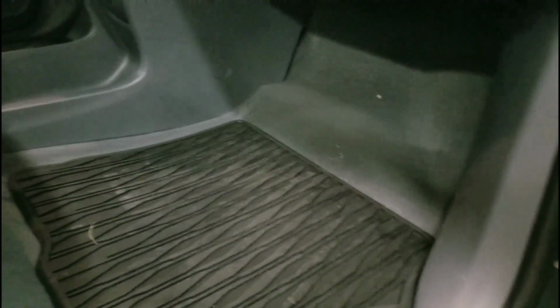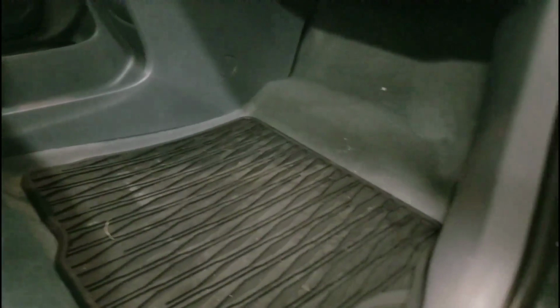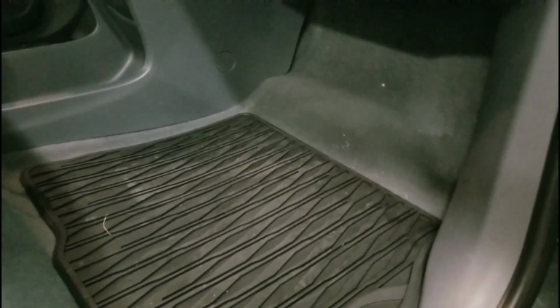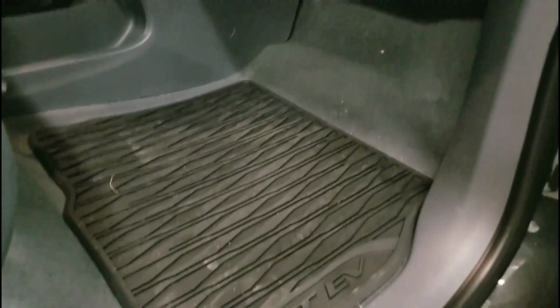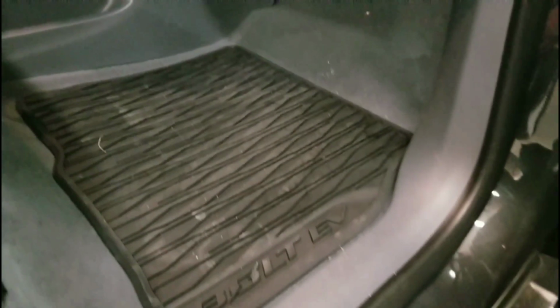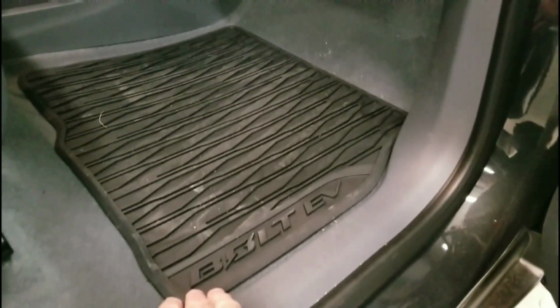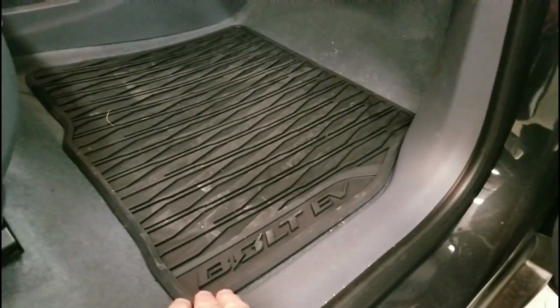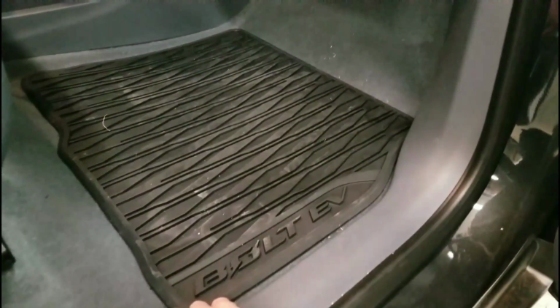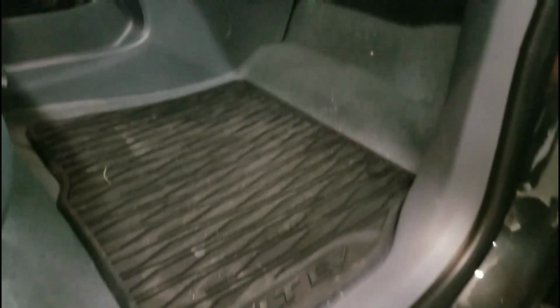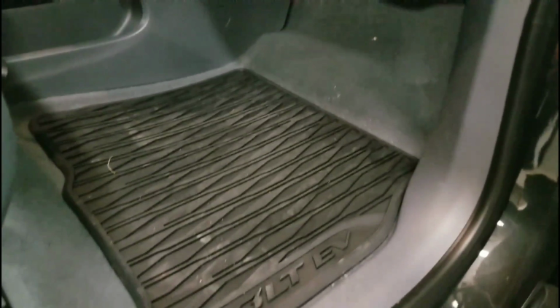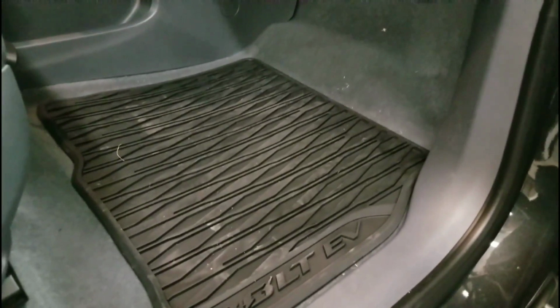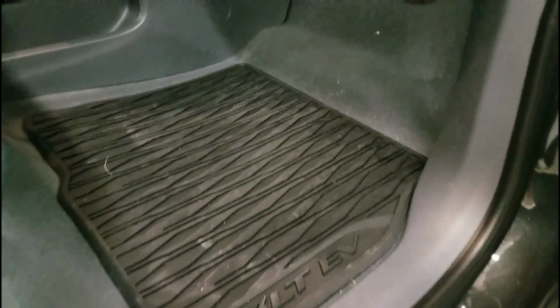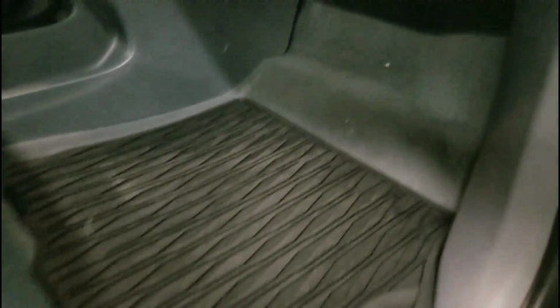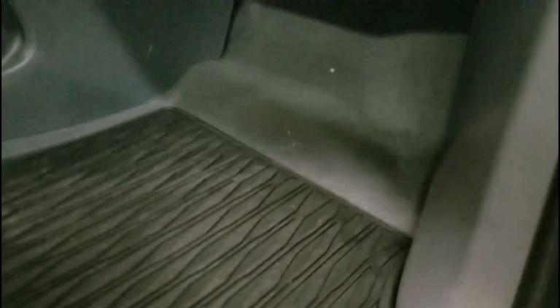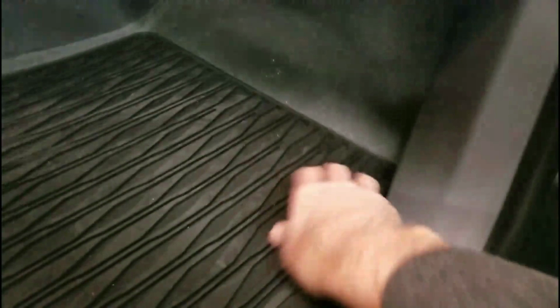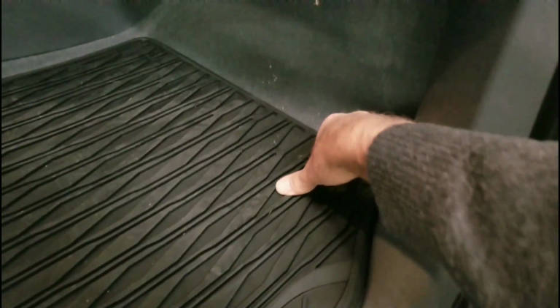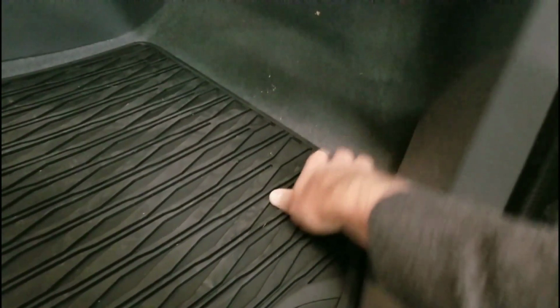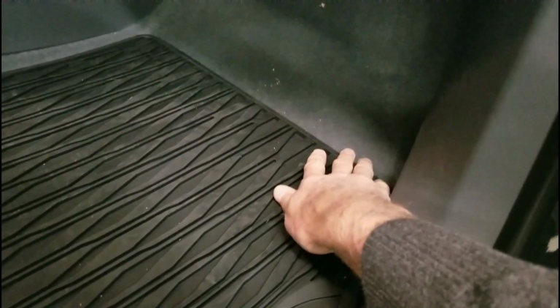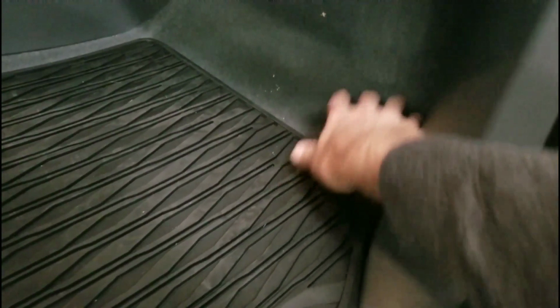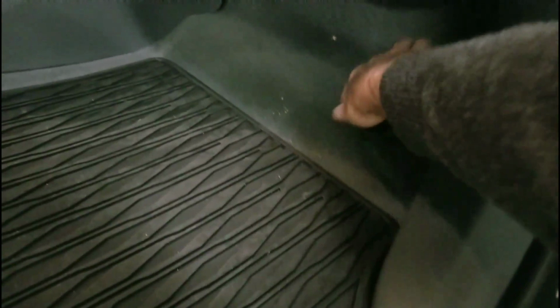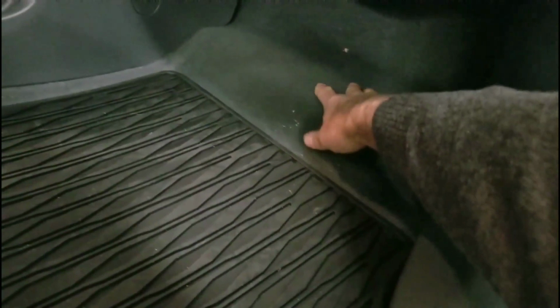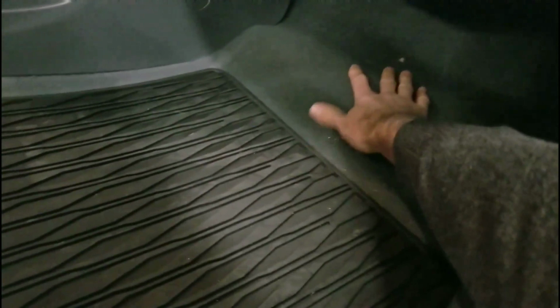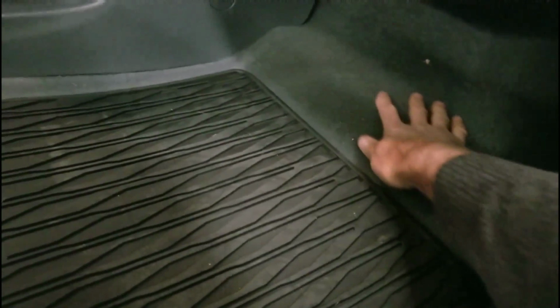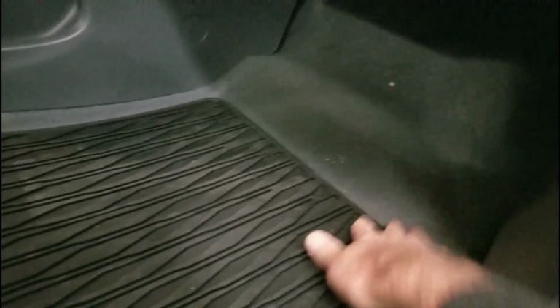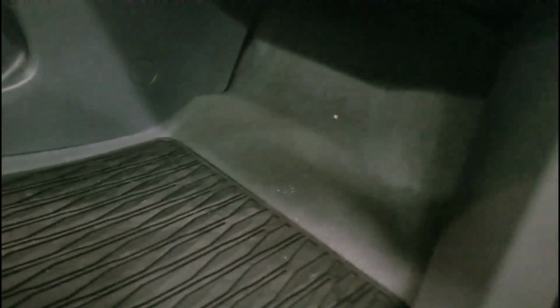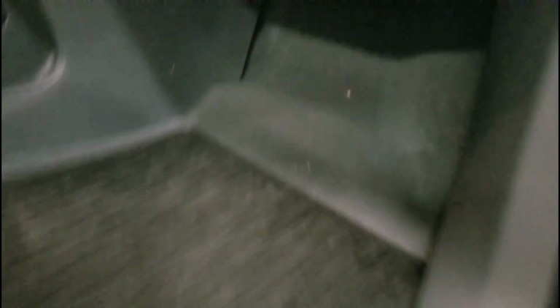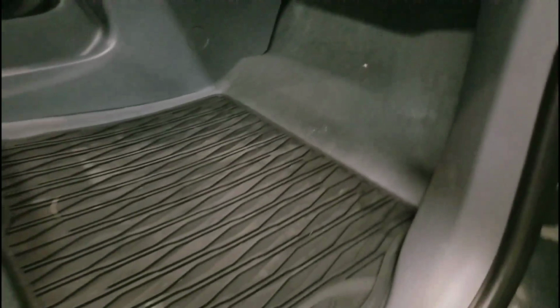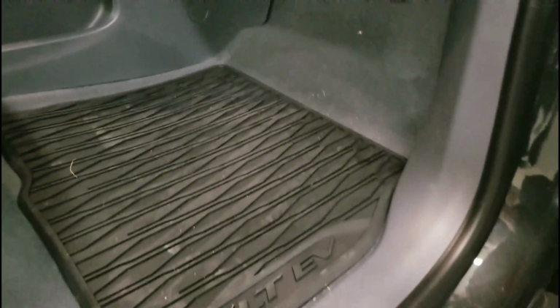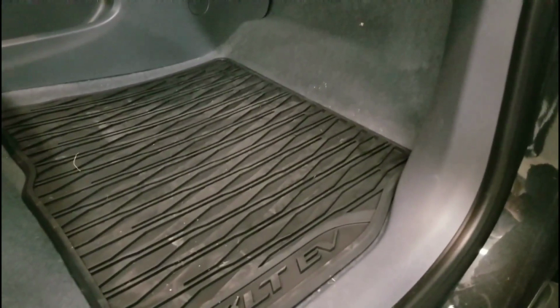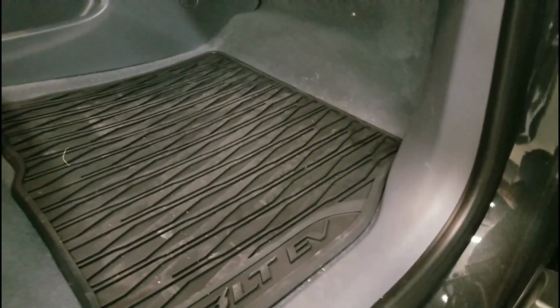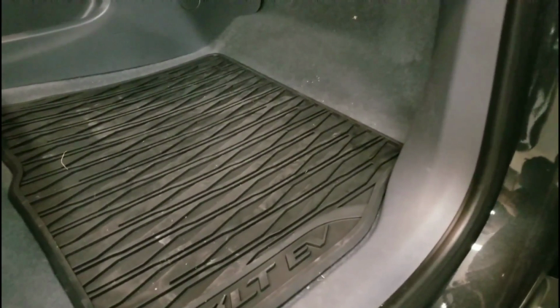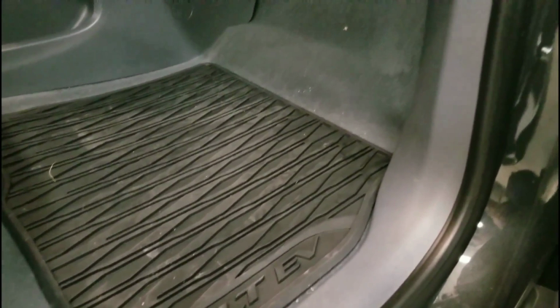The problem with the people making mats for the Bolt — I don't understand what they're thinking. The mat stops here. There's all this room up here that should have mat on it. I don't know what they're doing with that one specifically.